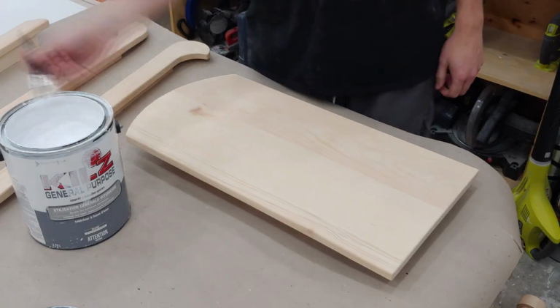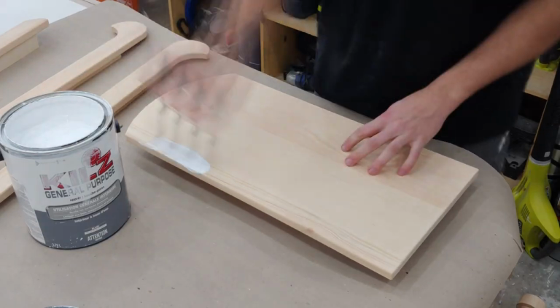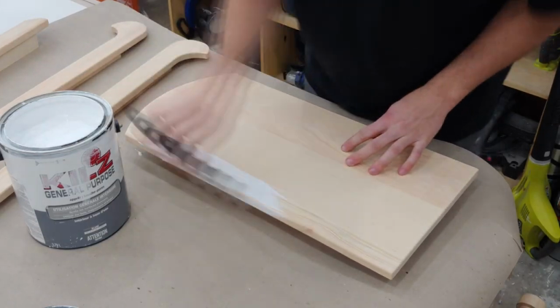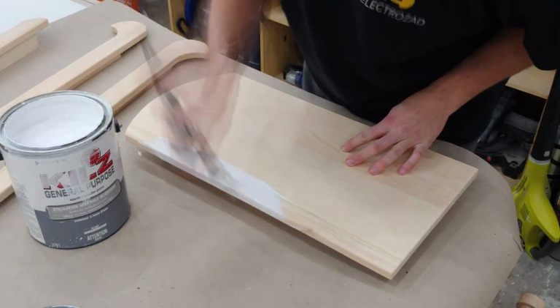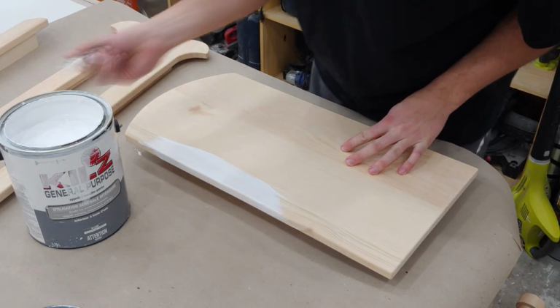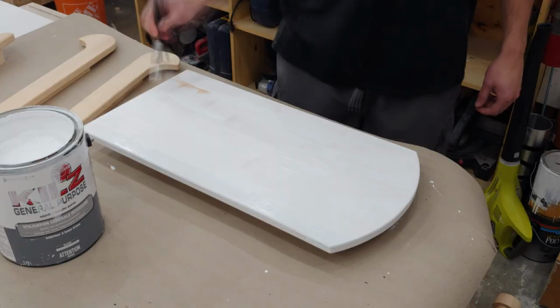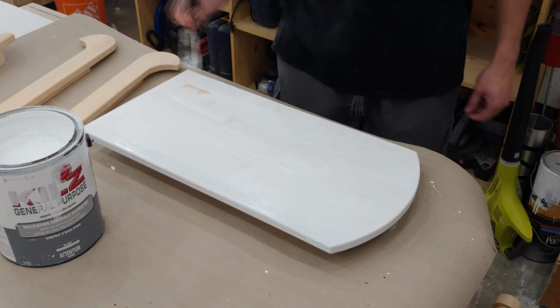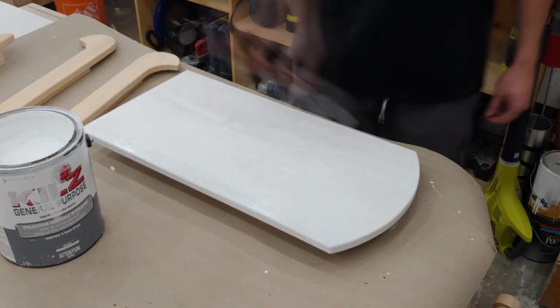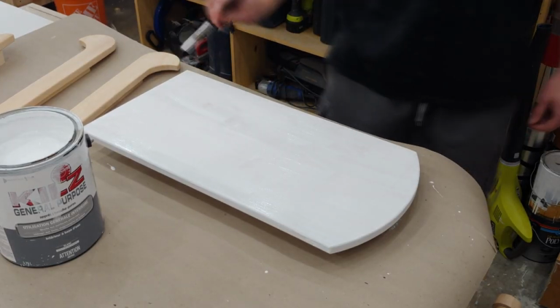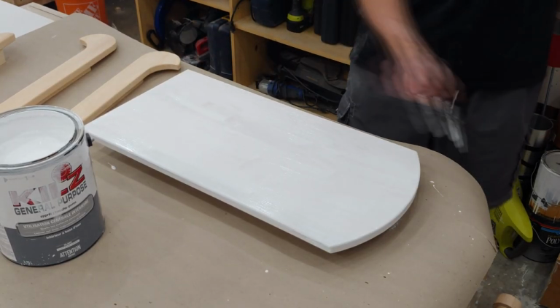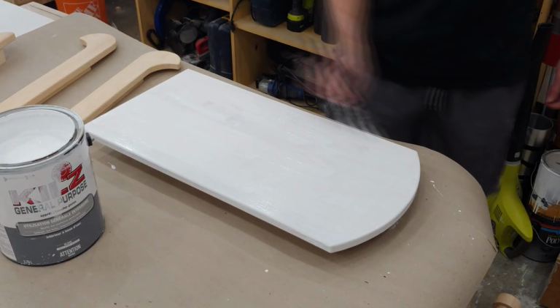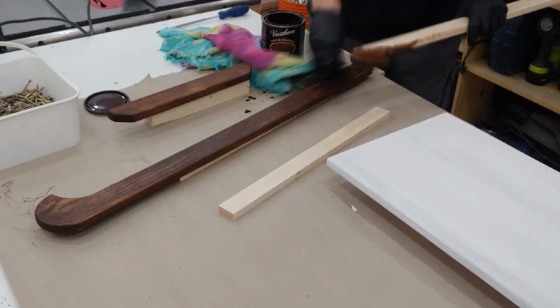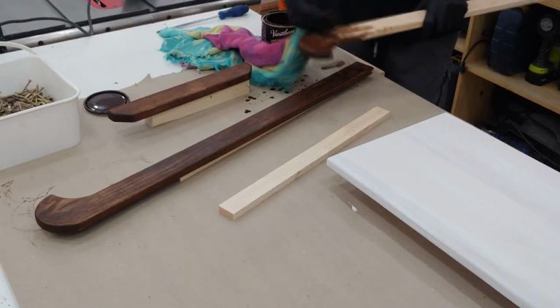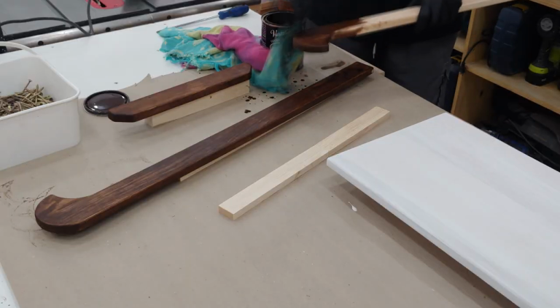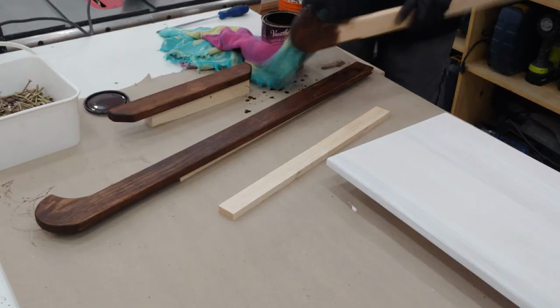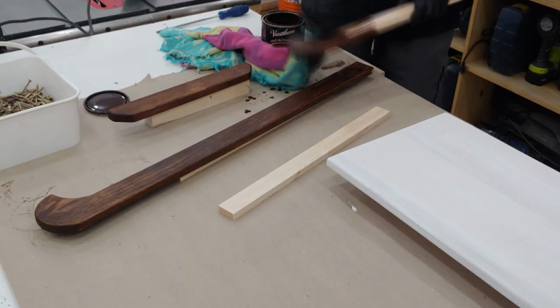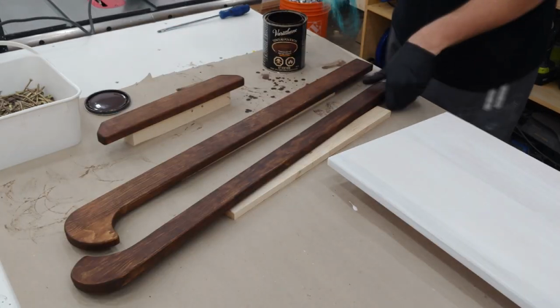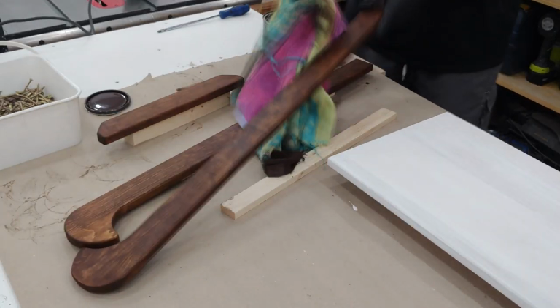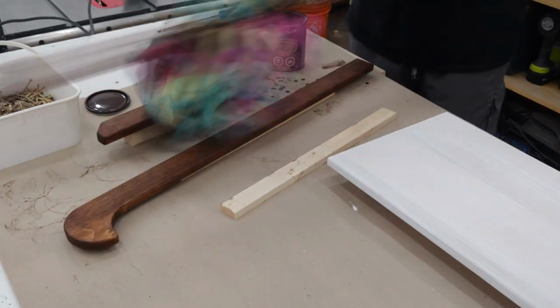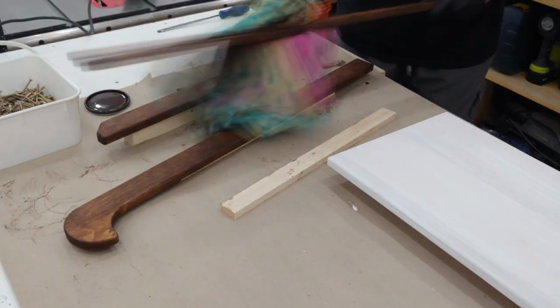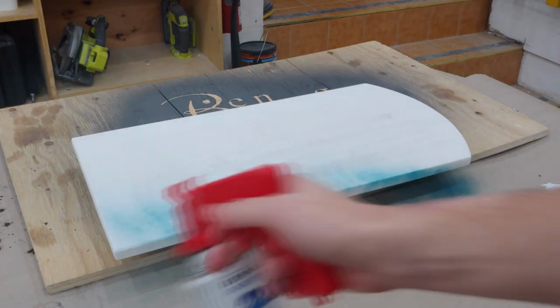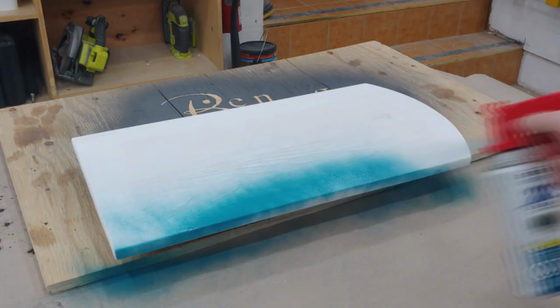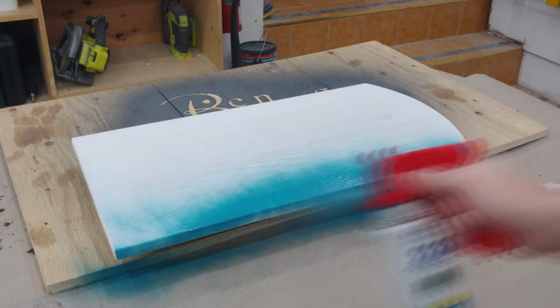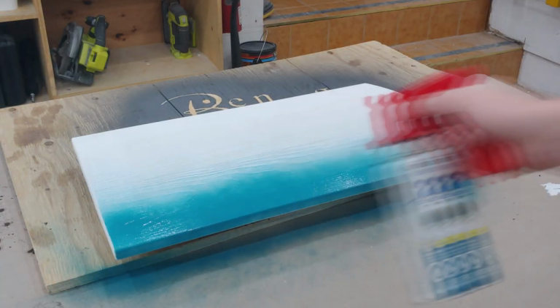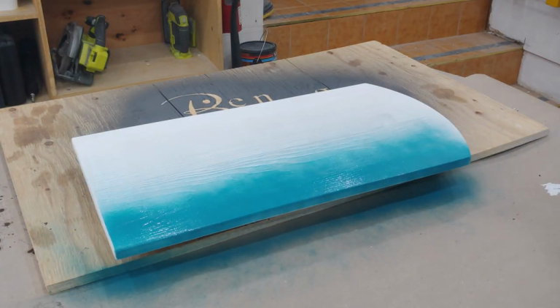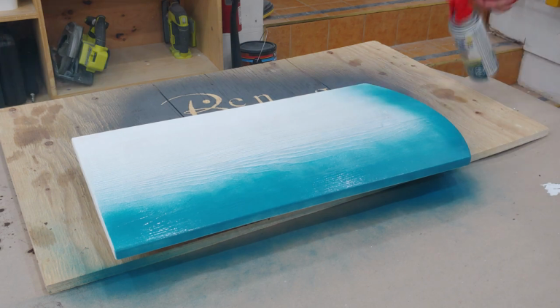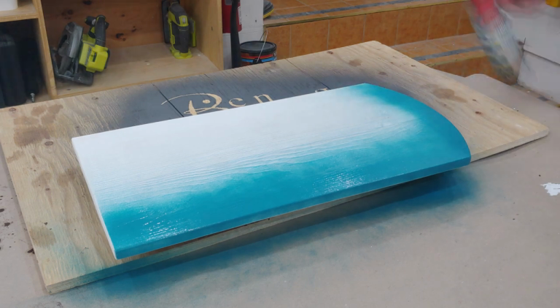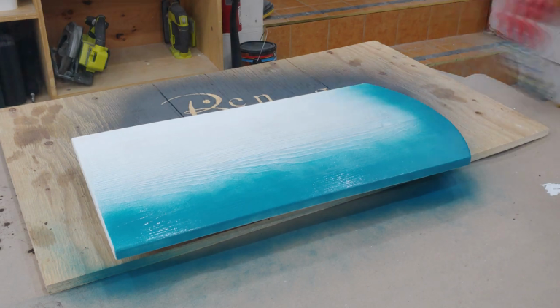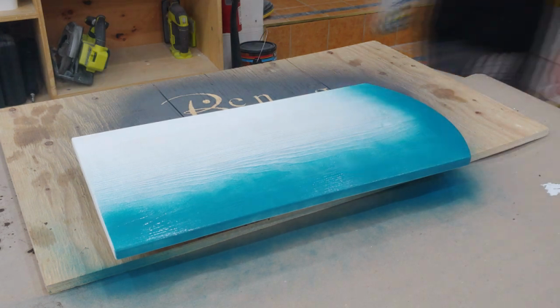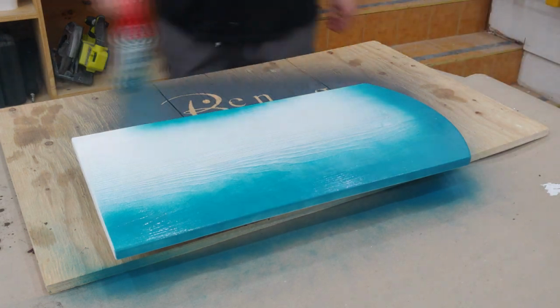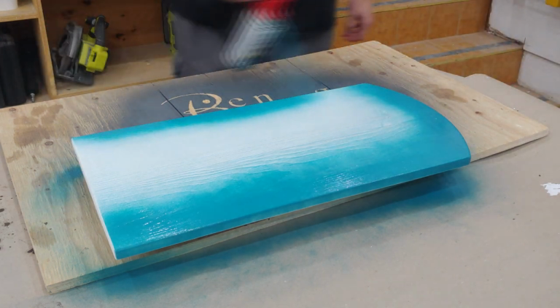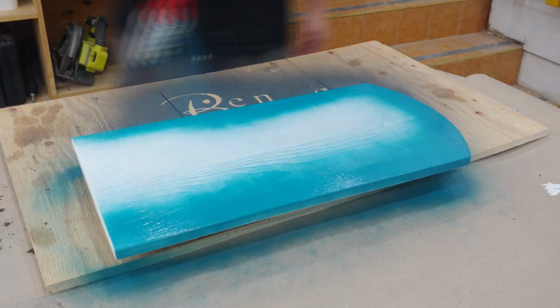I applied one coat of primer to the seat and dark walnut stain to the runners and crossmember. Once the primer had dried I sprayed on two coats of teal spray paint about 15 minutes apart.